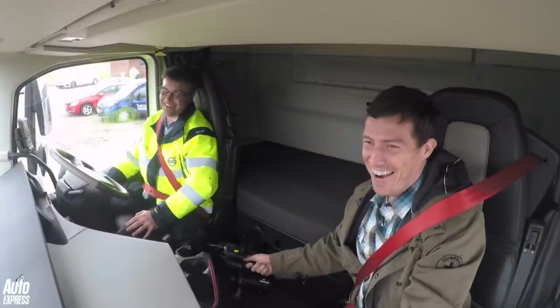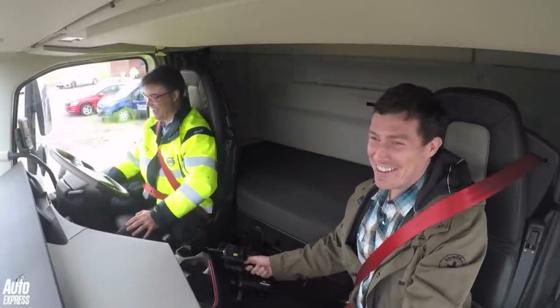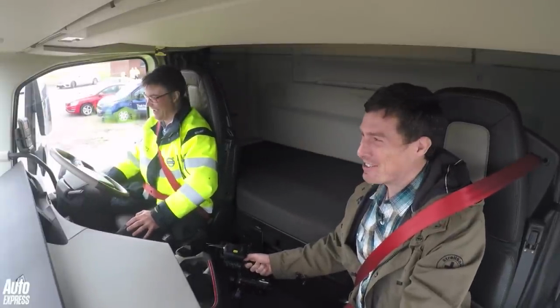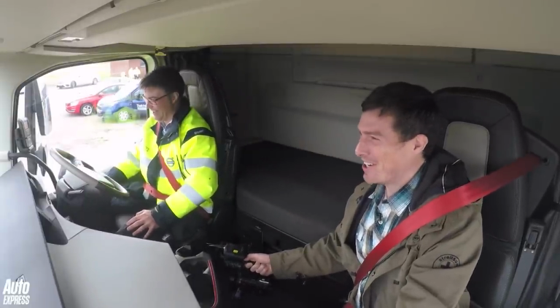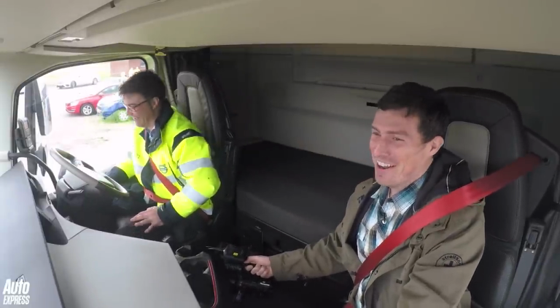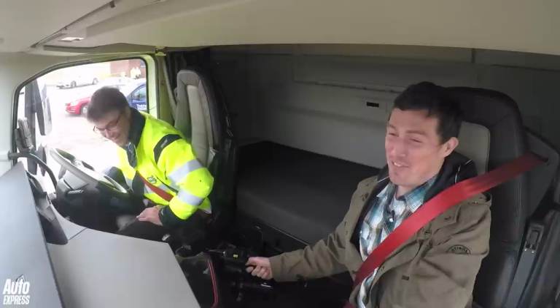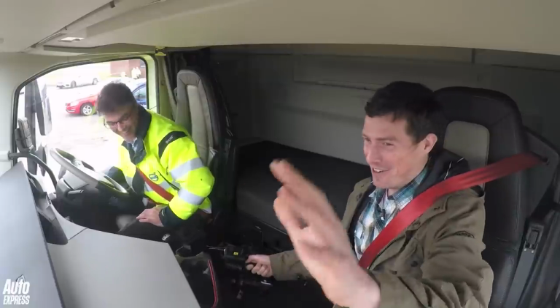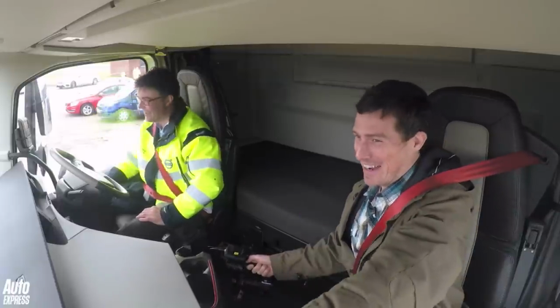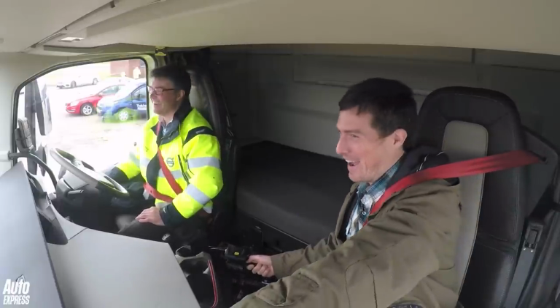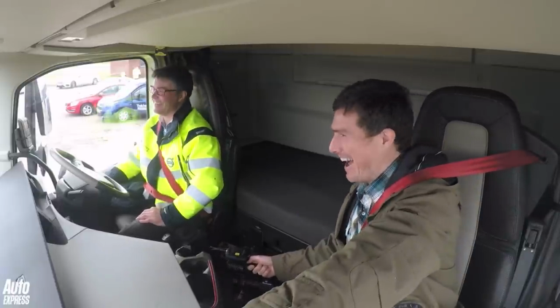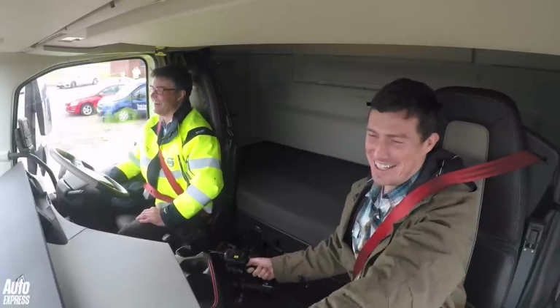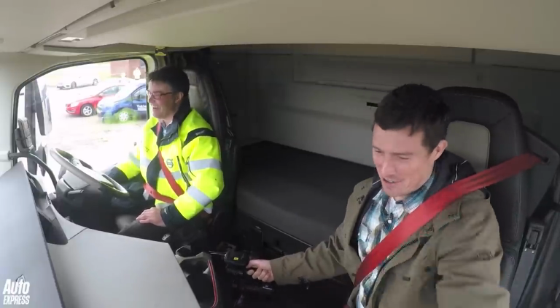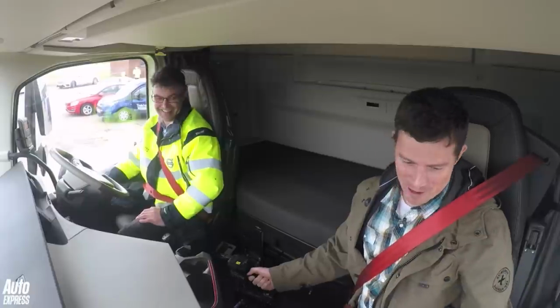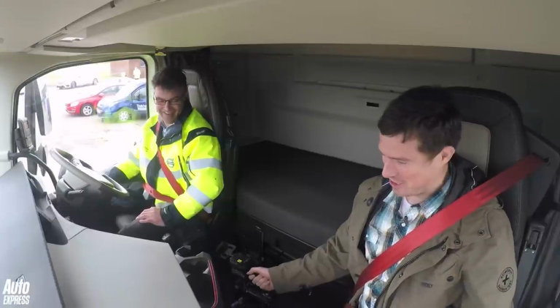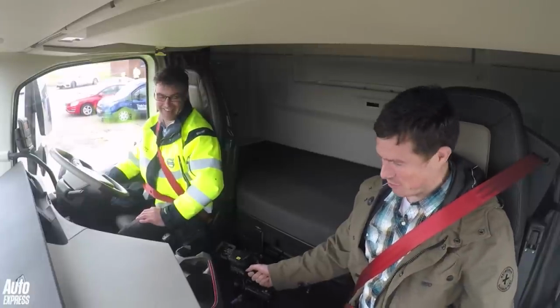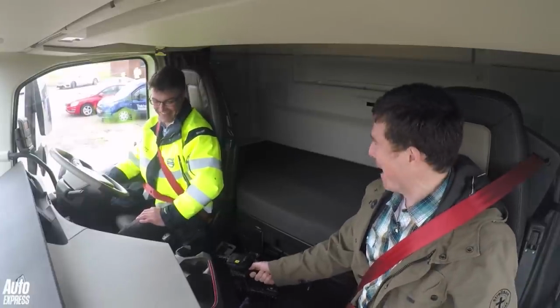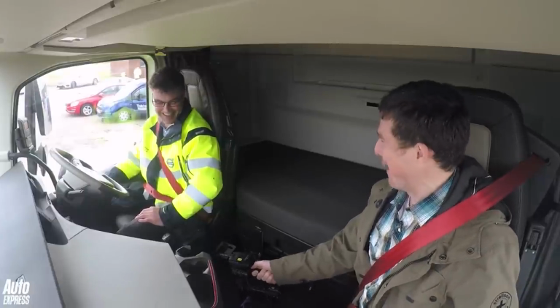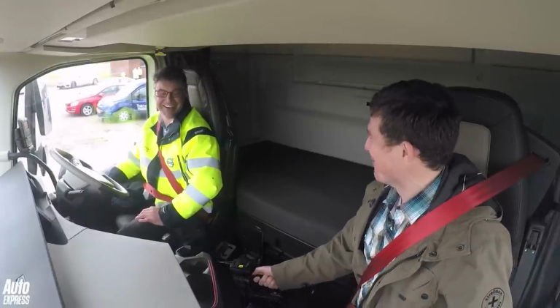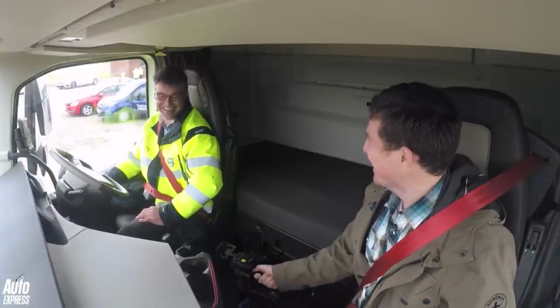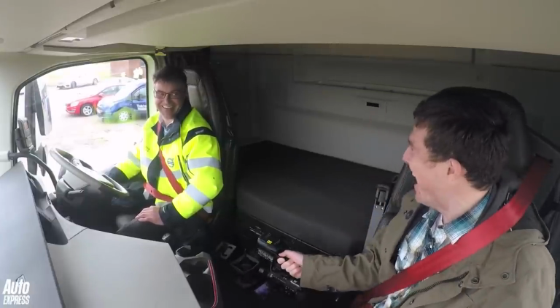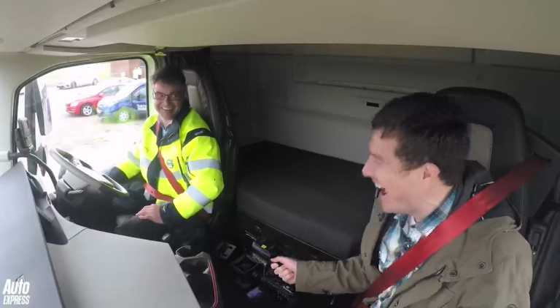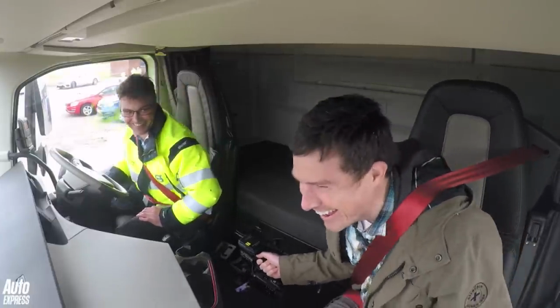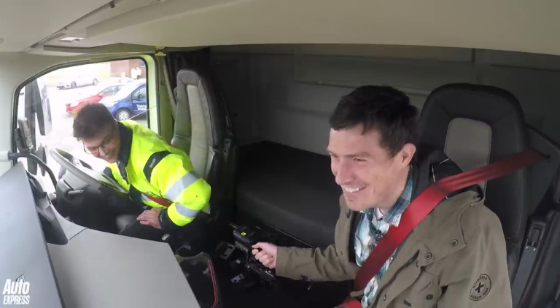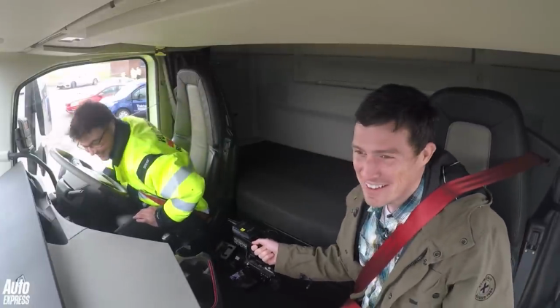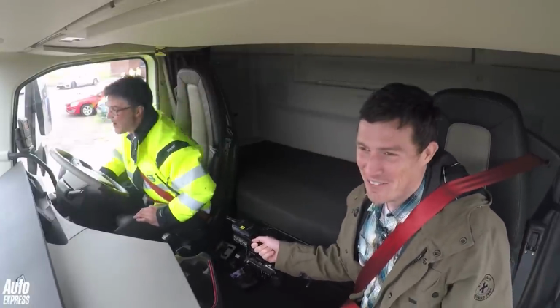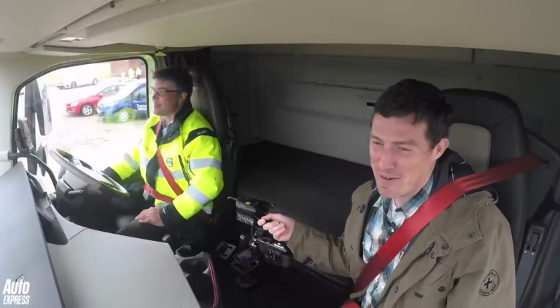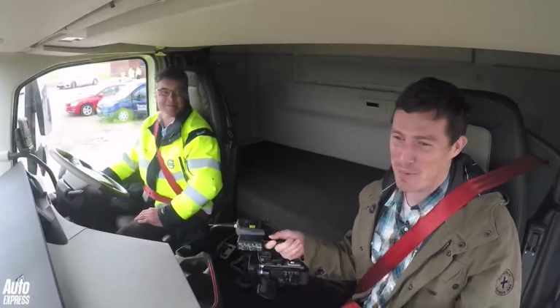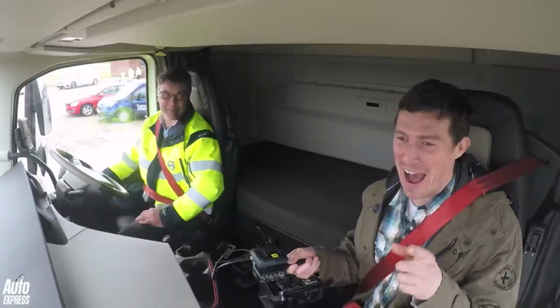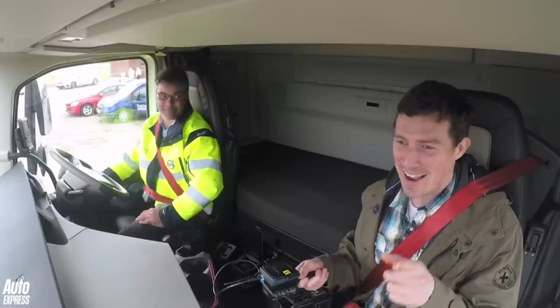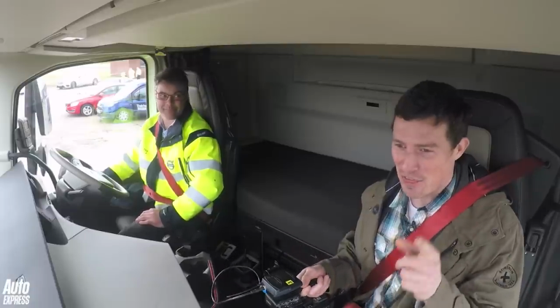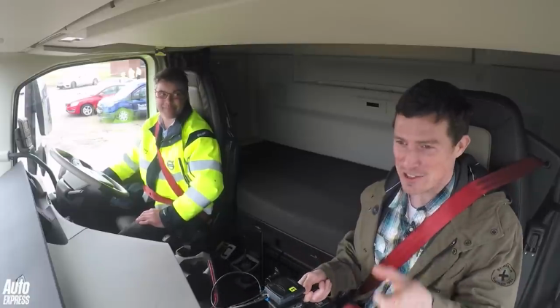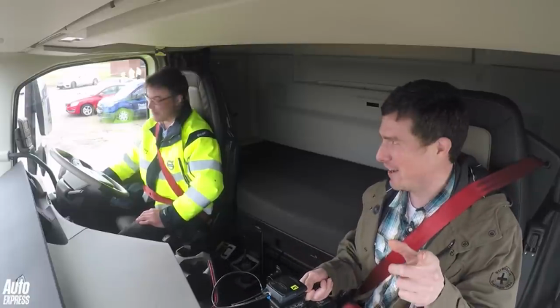I don't know what was more shocking — the fact that we almost smashed into the back of that and didn't, or the way this thing threw me around like a fairground ride. We may be laughing, but that could save lives.